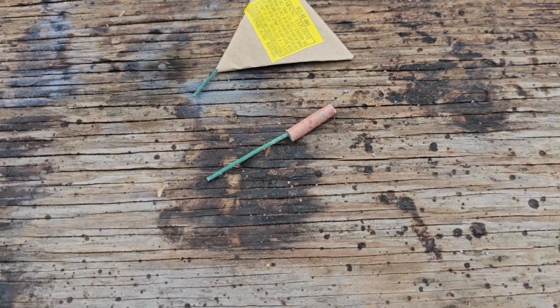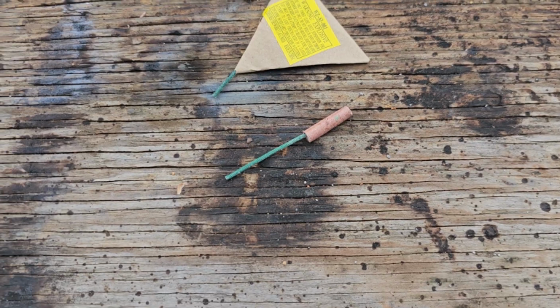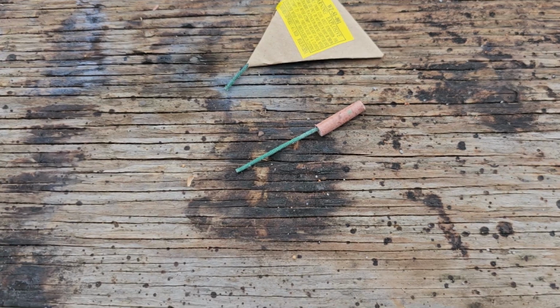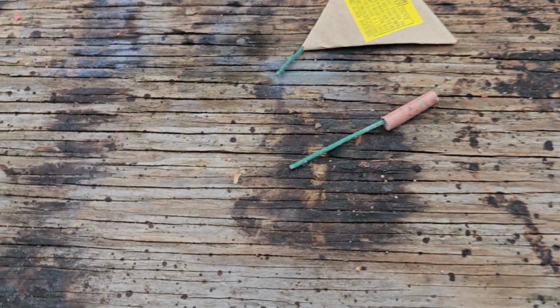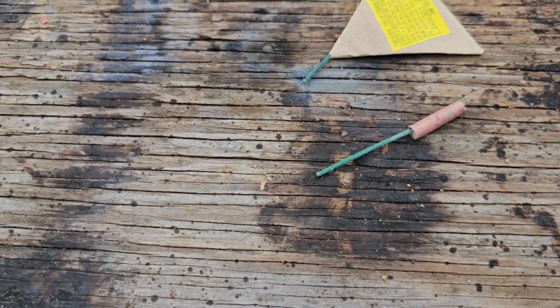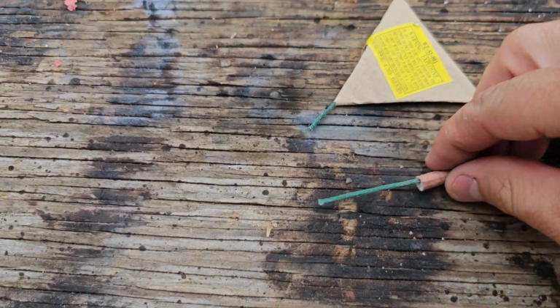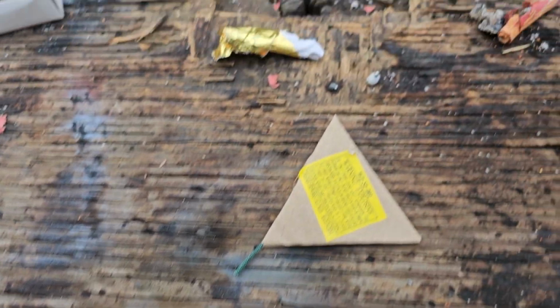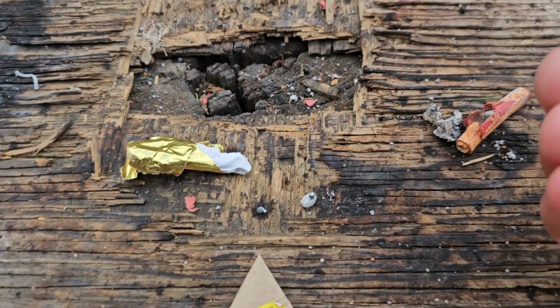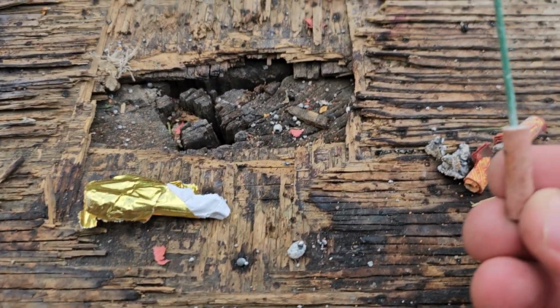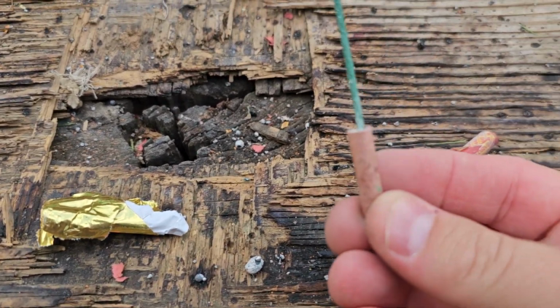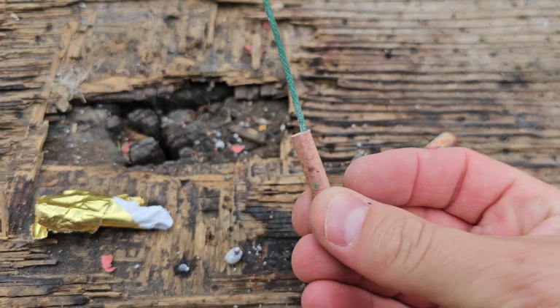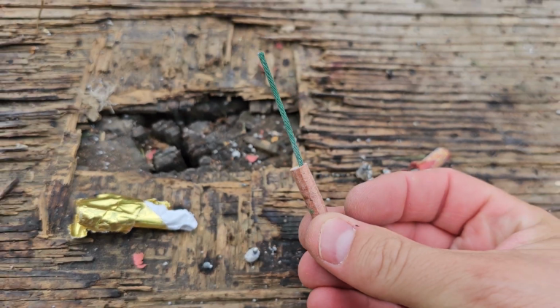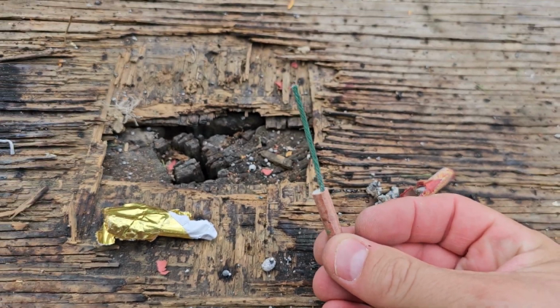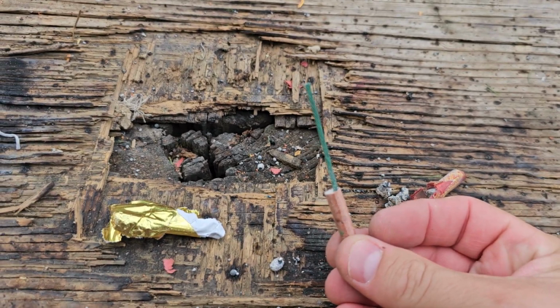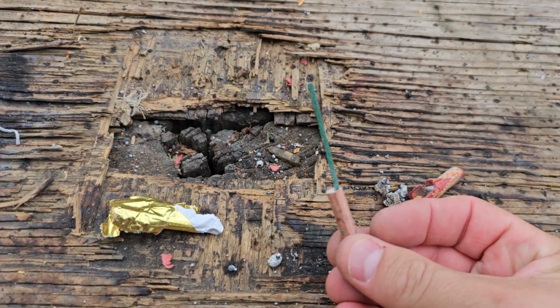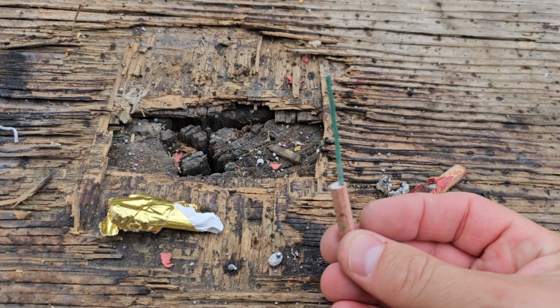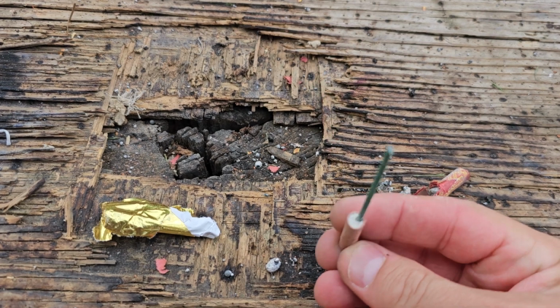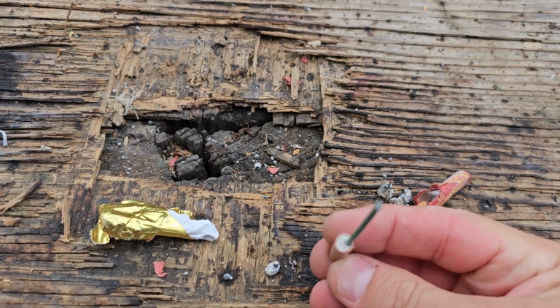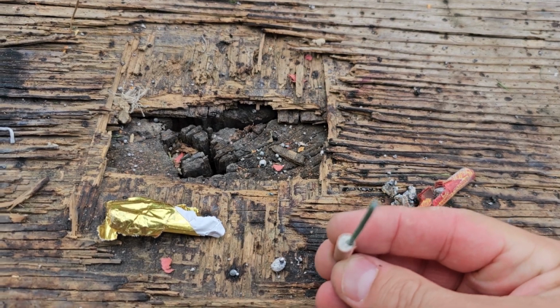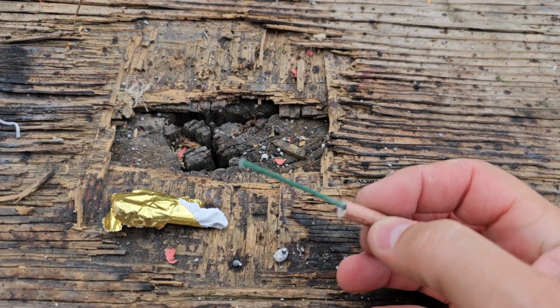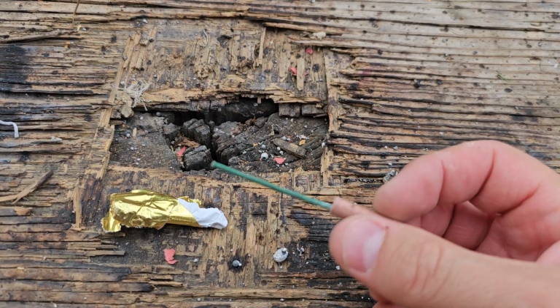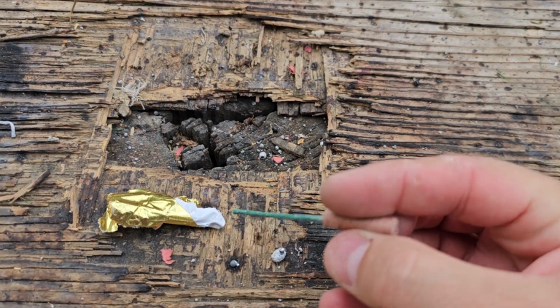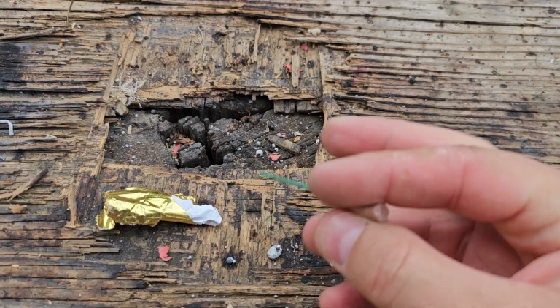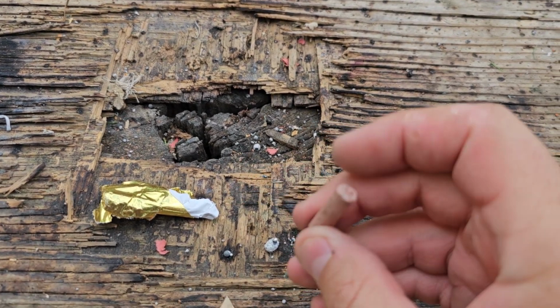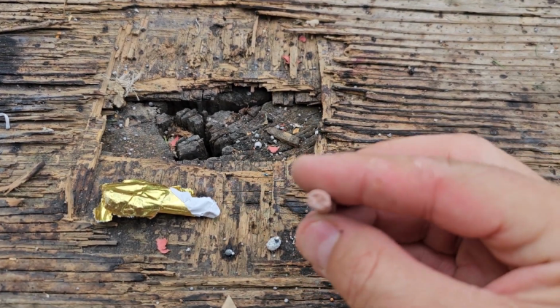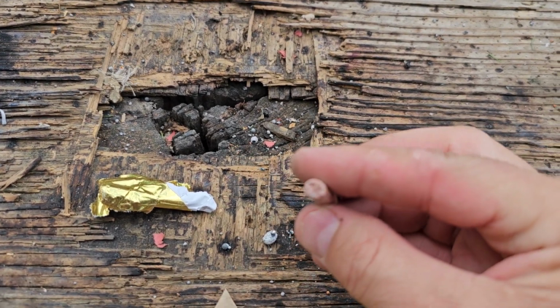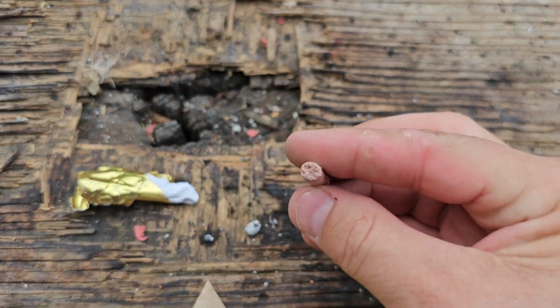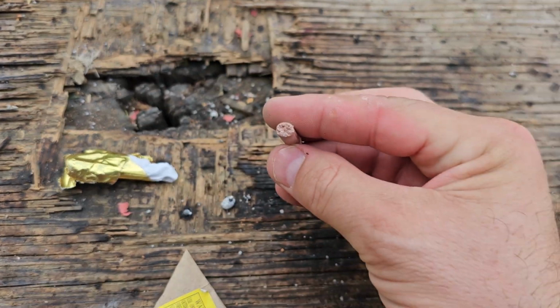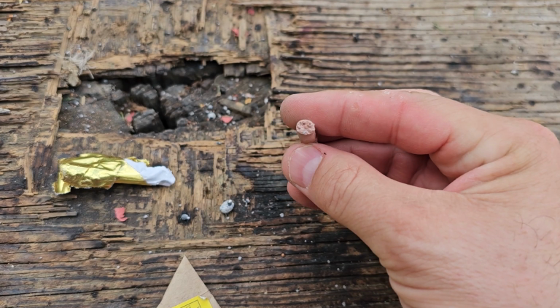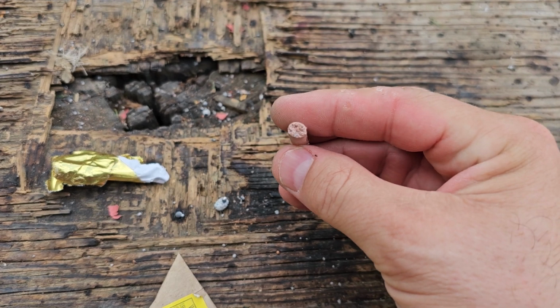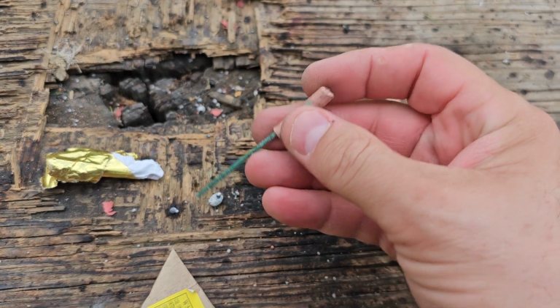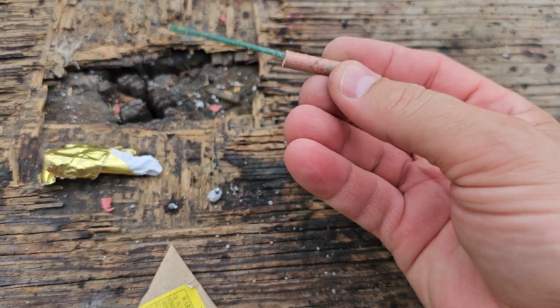So there it is guys — the fuse is about two or three times longer than the cracker itself. It's just one of those little crappy water crackers, really.